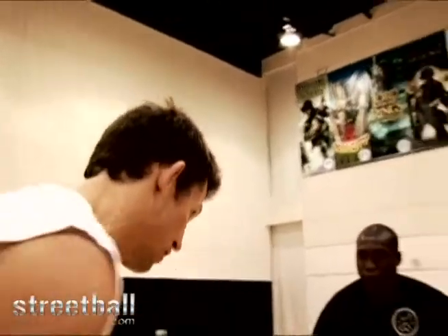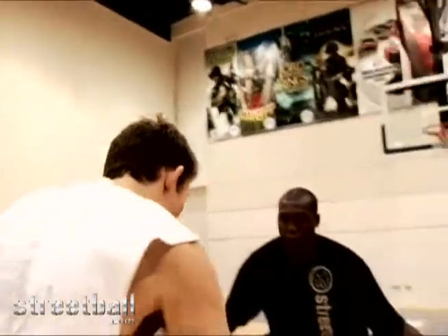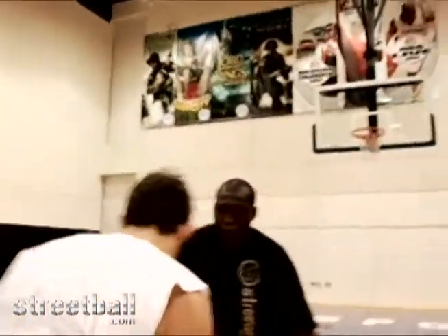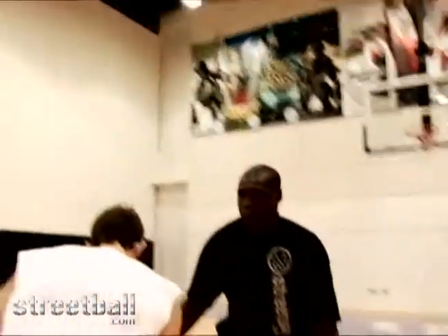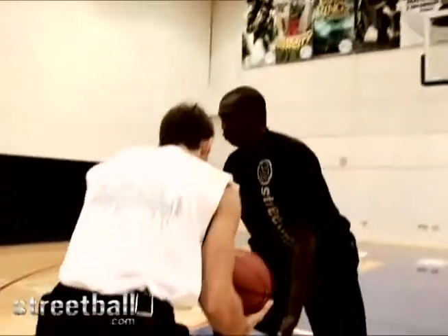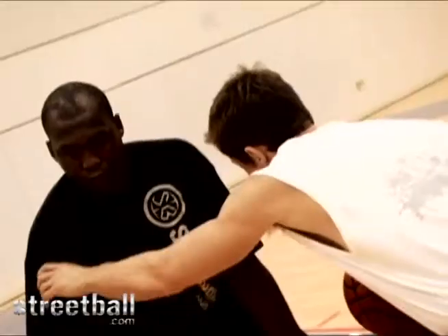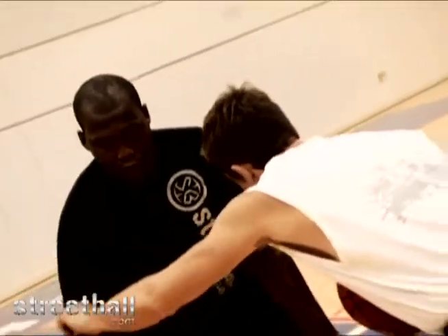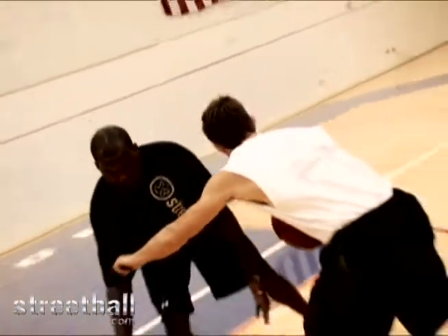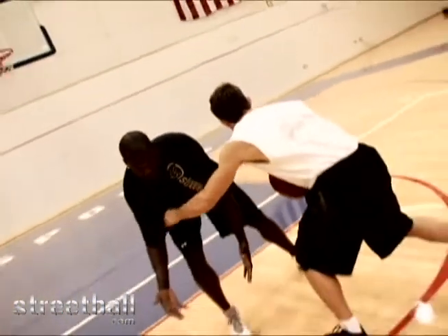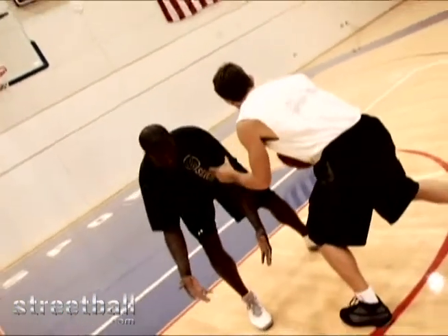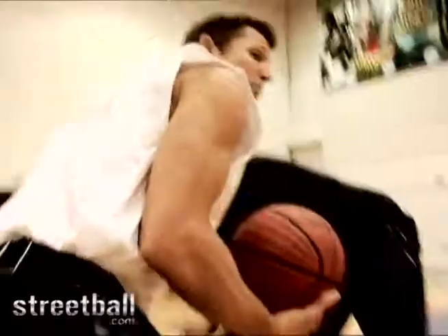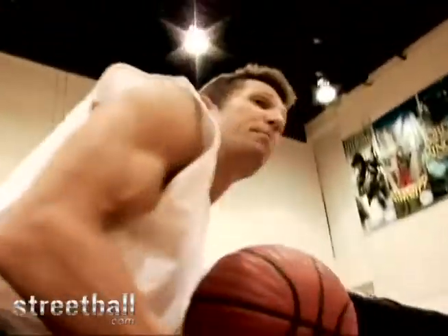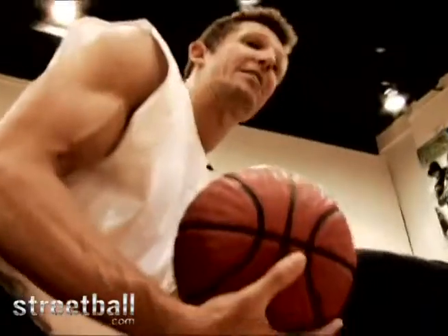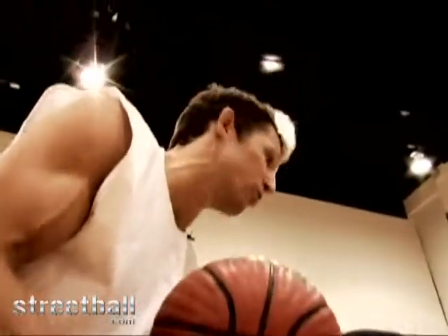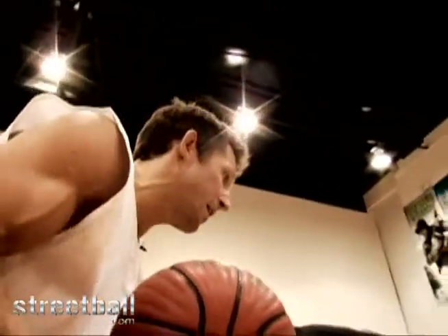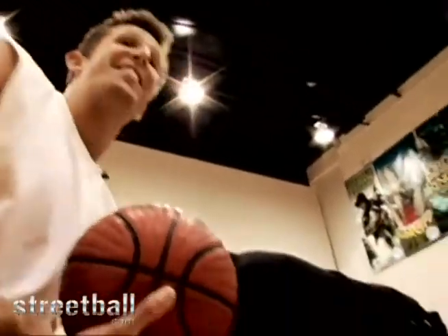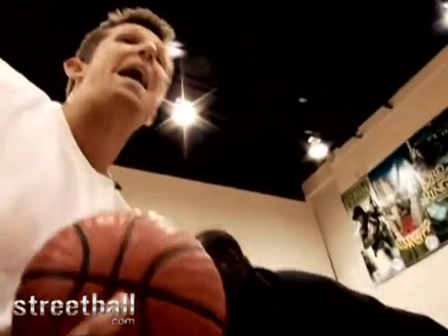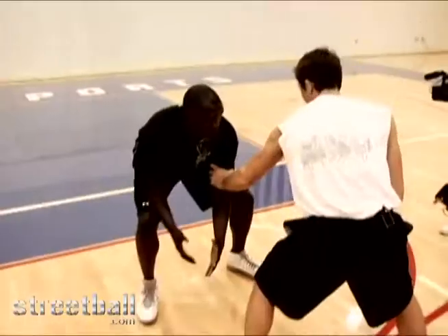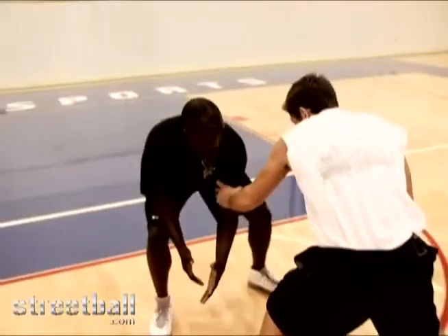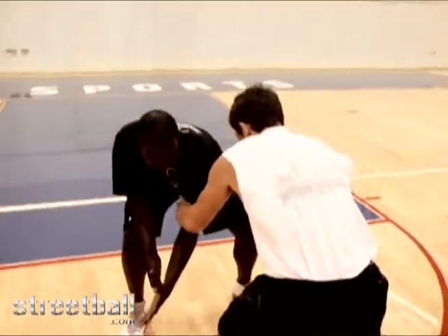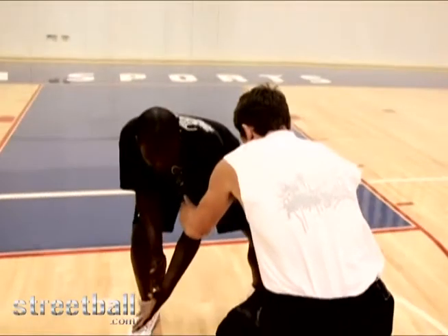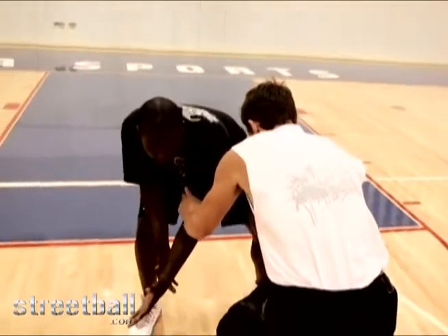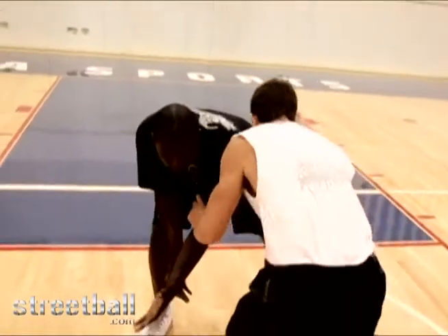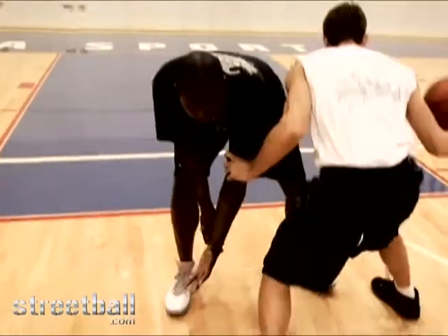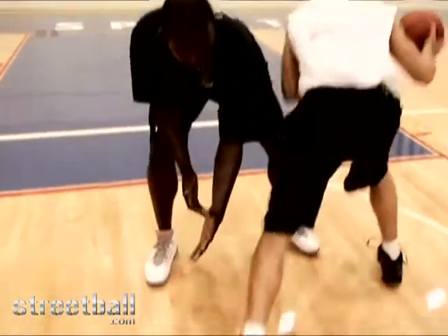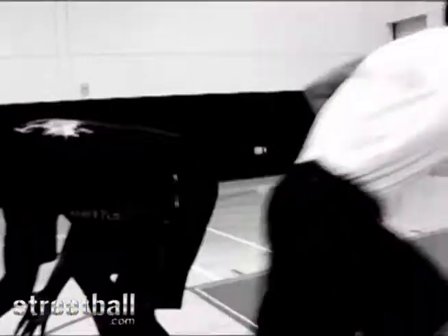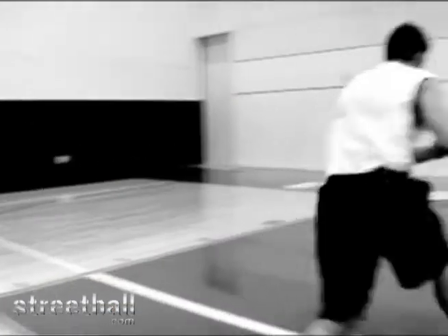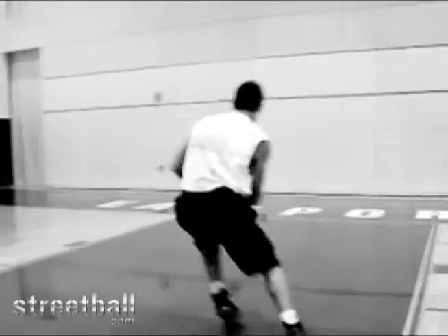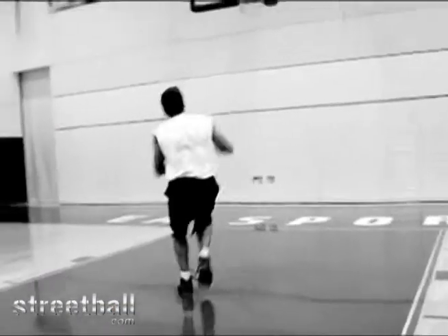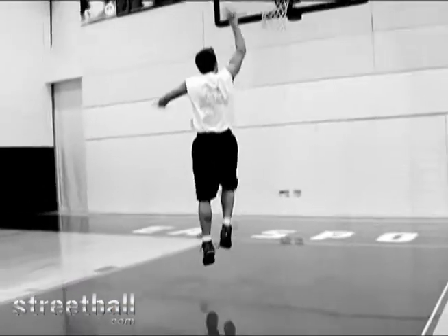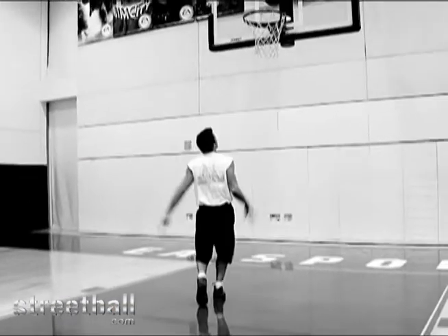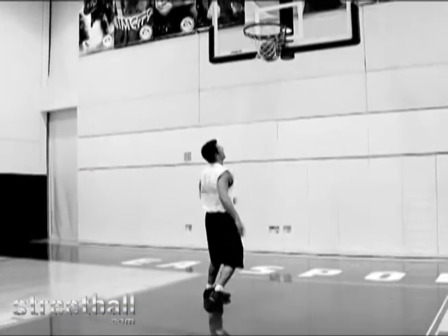Chris Paul actually puts that defender in a chair. He doesn't break his ankles, he breaks his back. He puts him in the chair and he whips it here, and he might go step, step, finish.